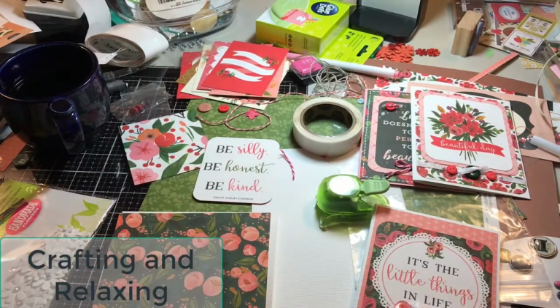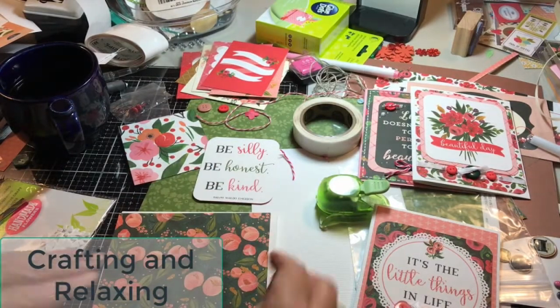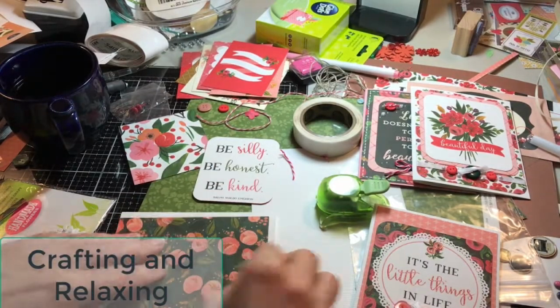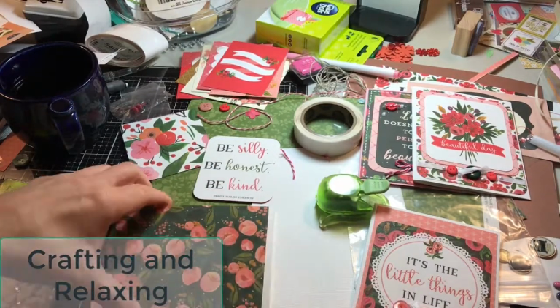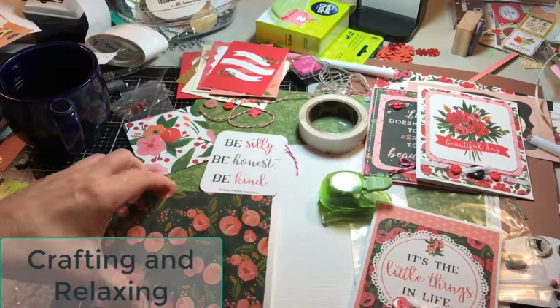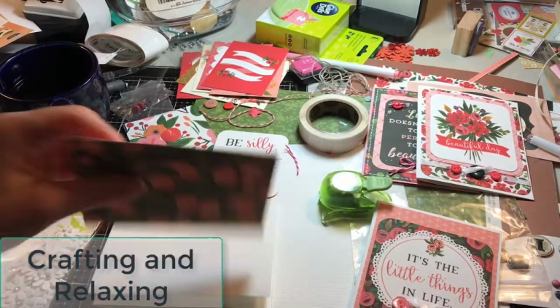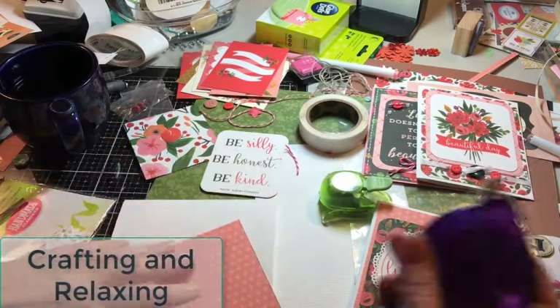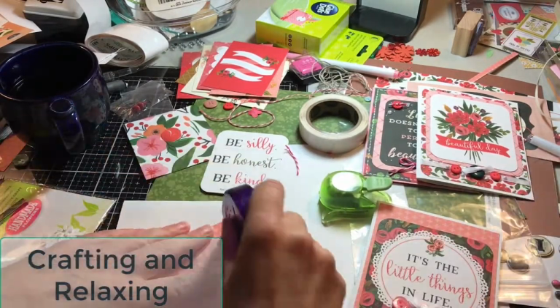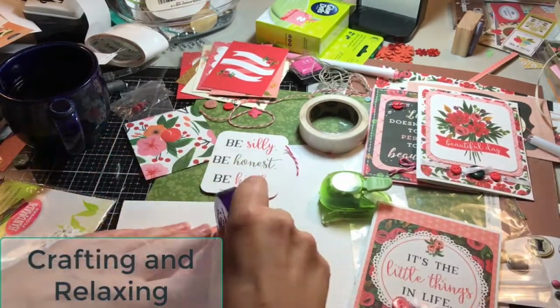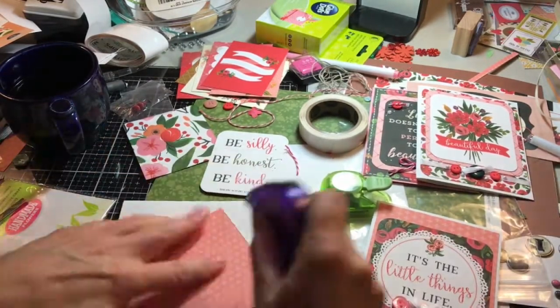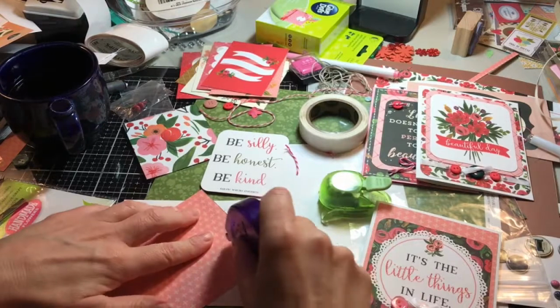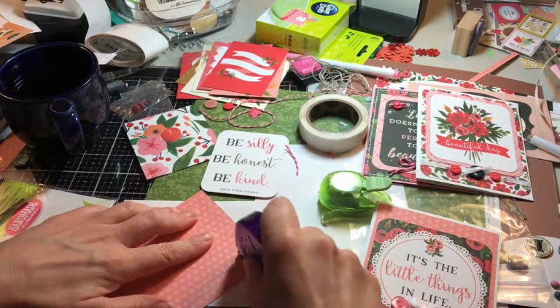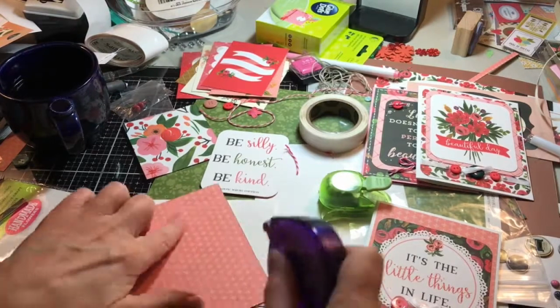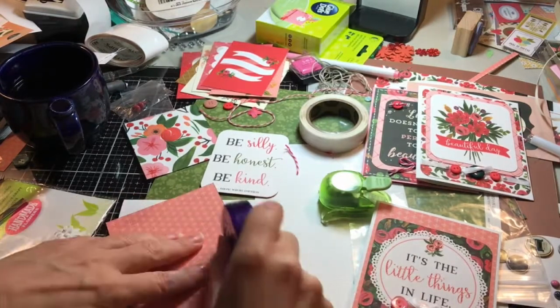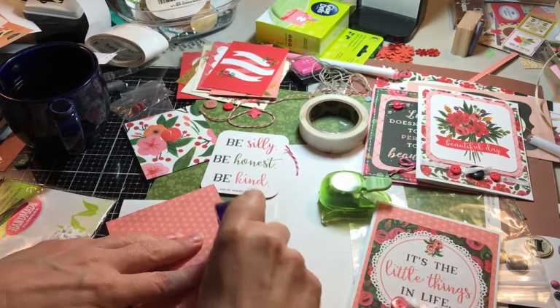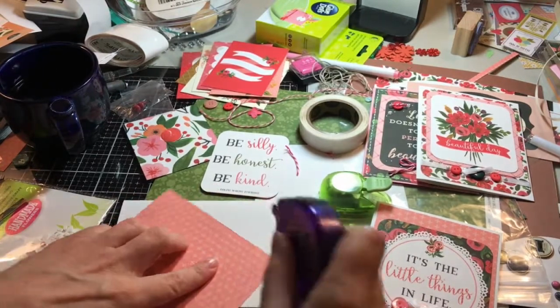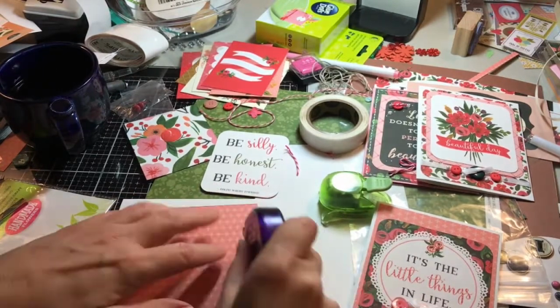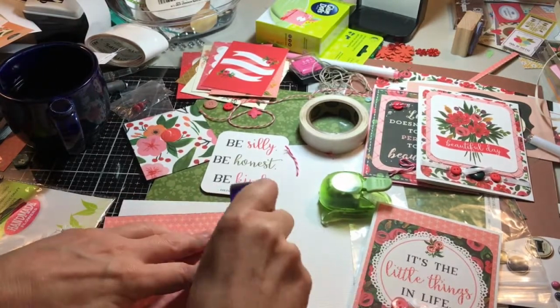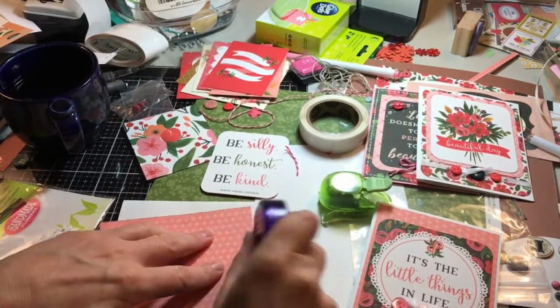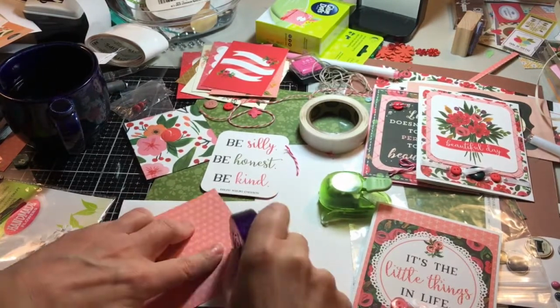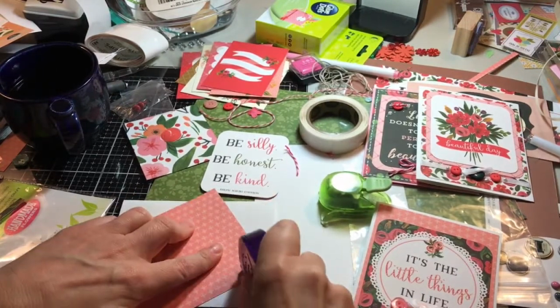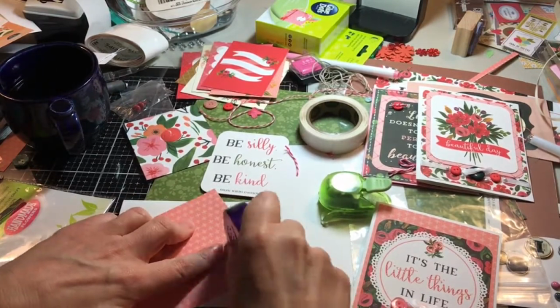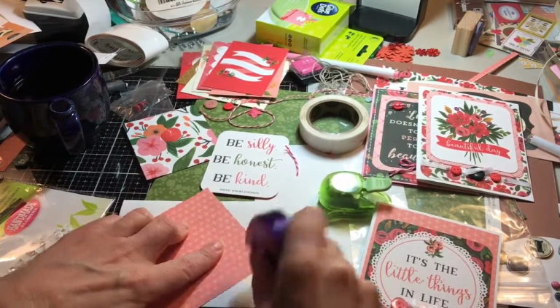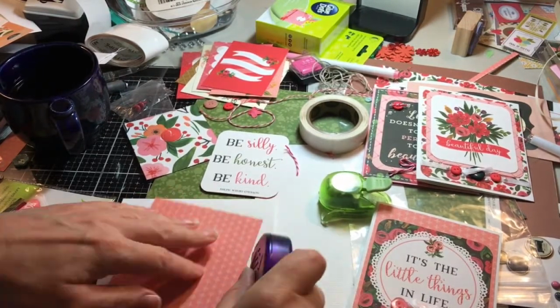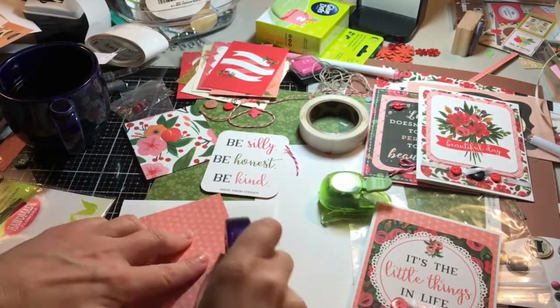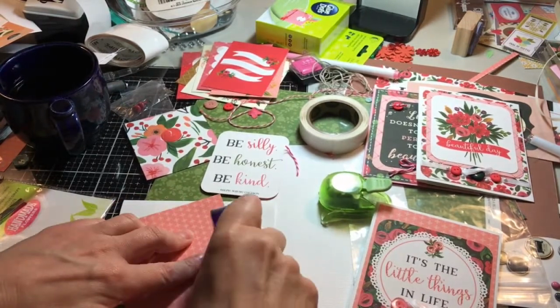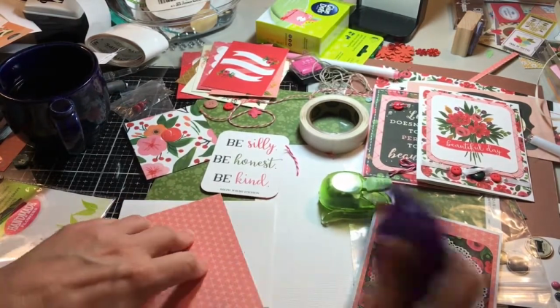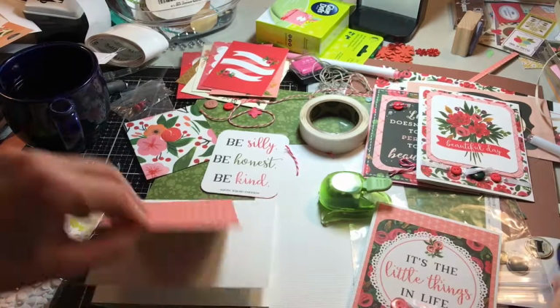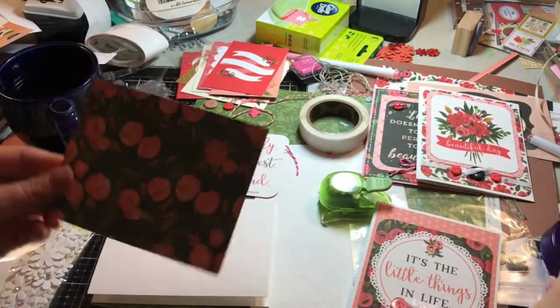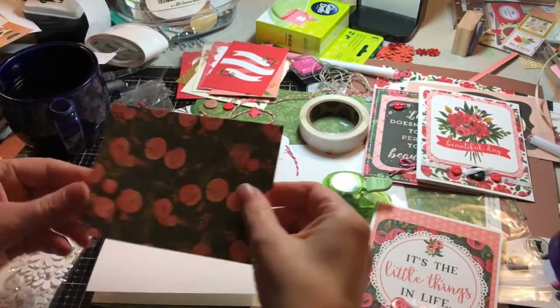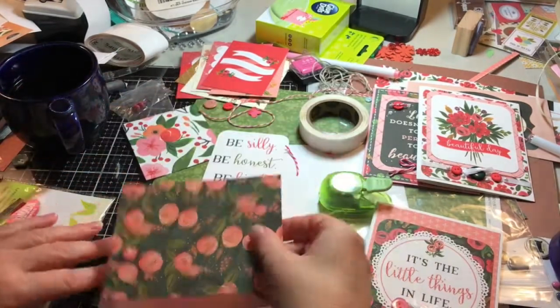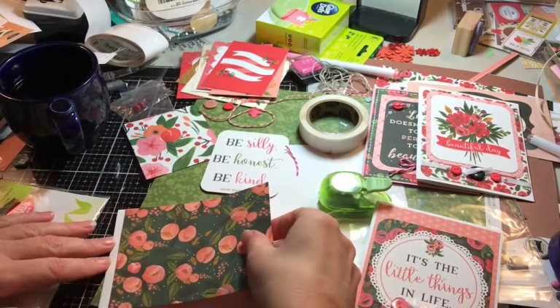Hello everyone, this is Sarah from Crafting and Relaxing, and today I'm going to show you how to put together the third card in the series that I made from Flora No. 1.